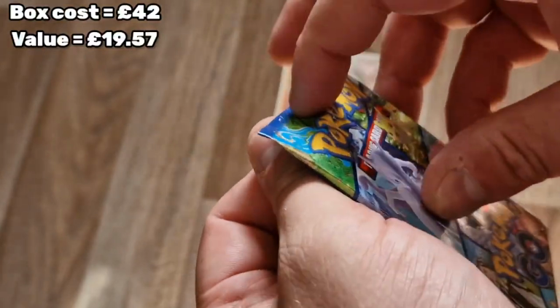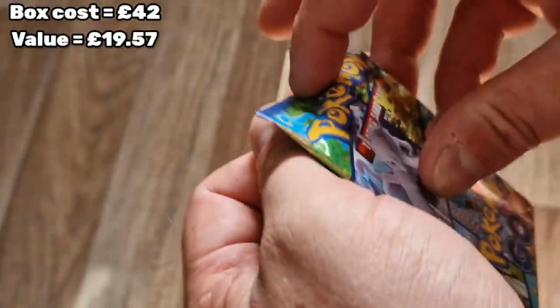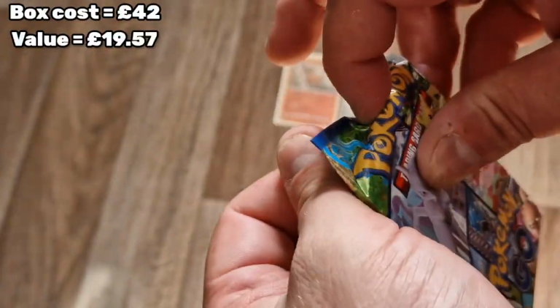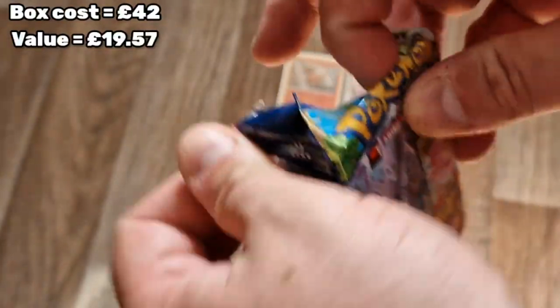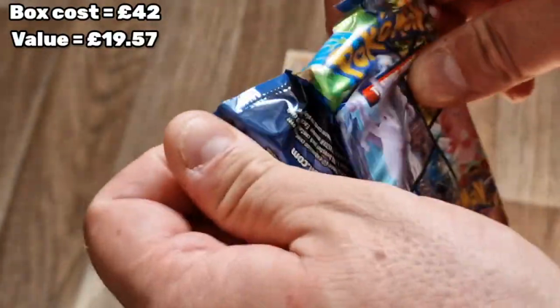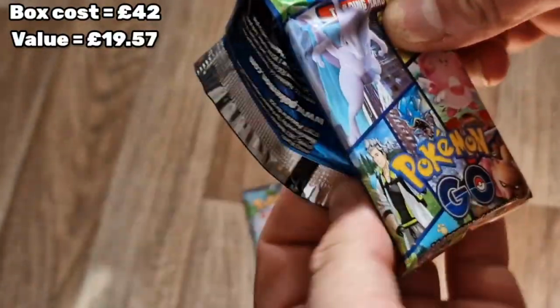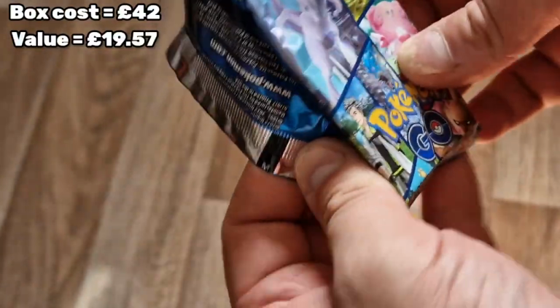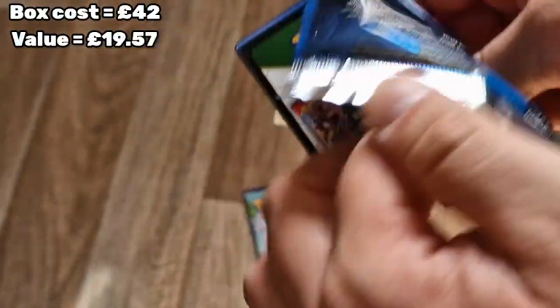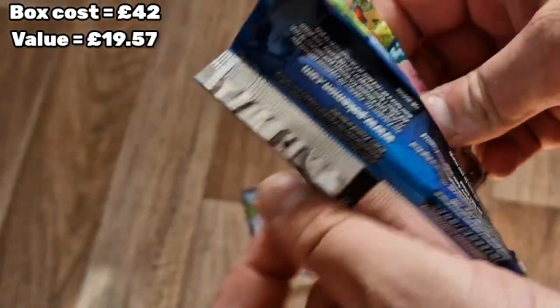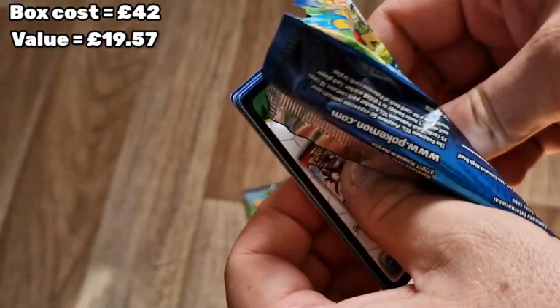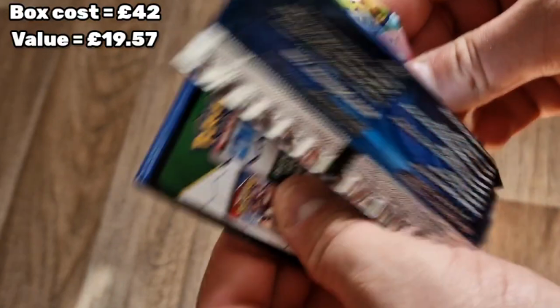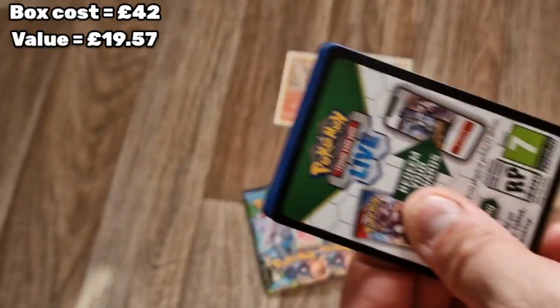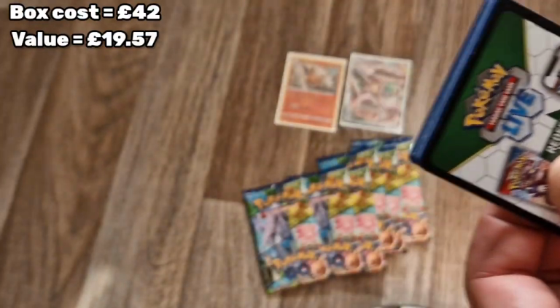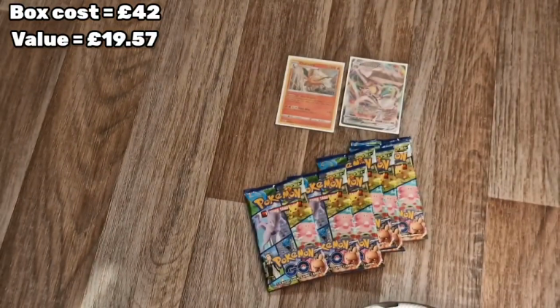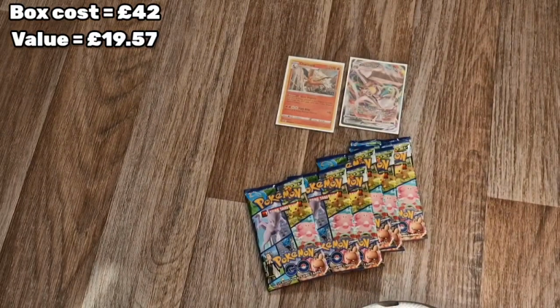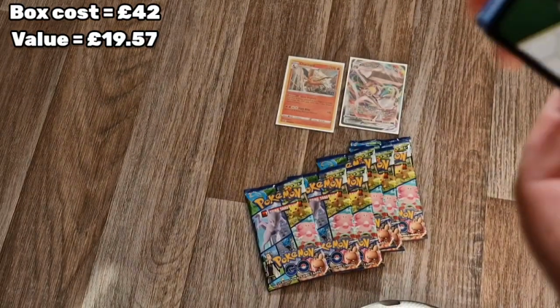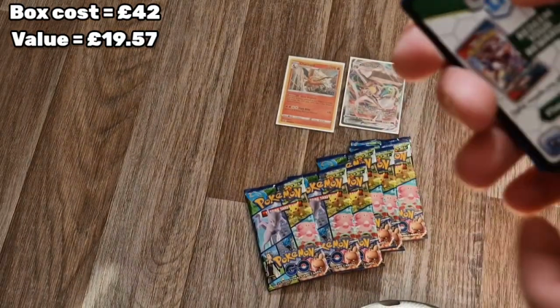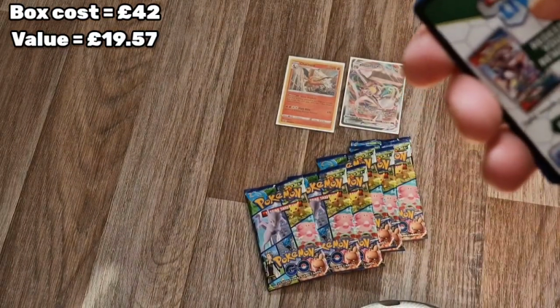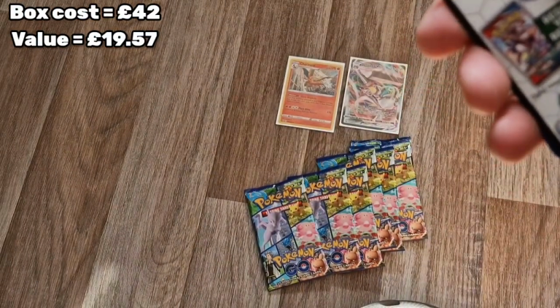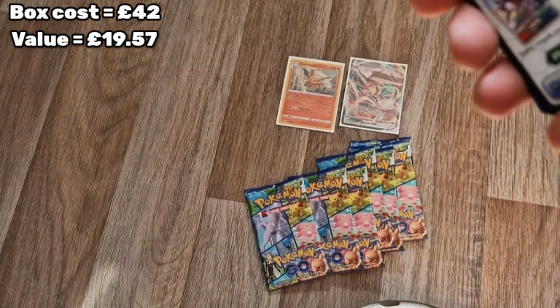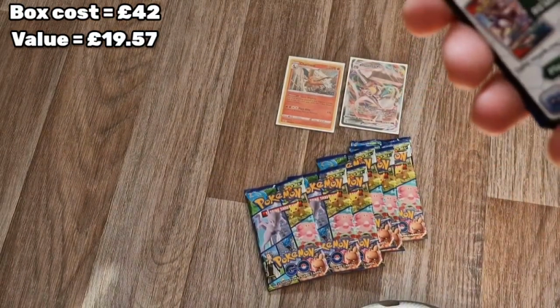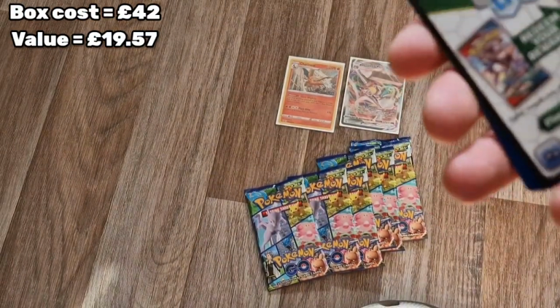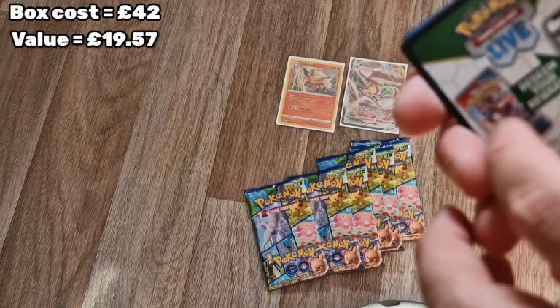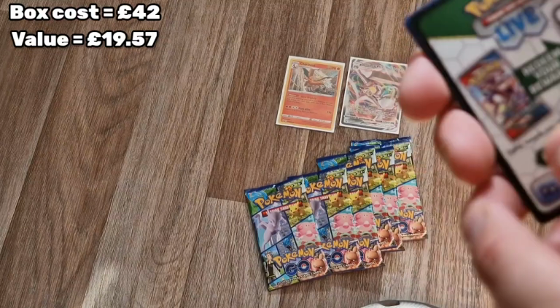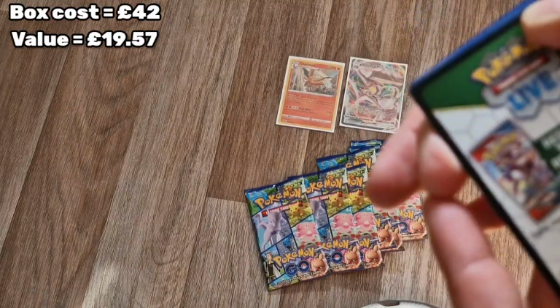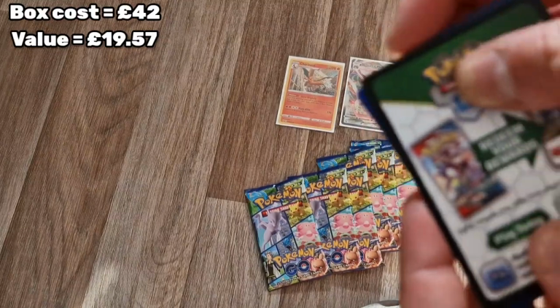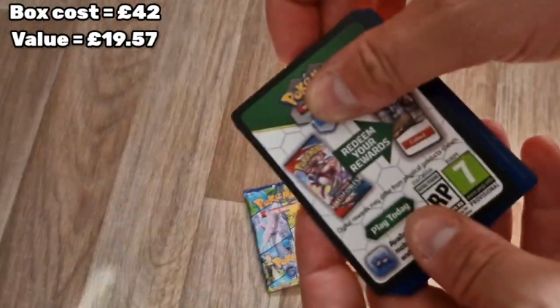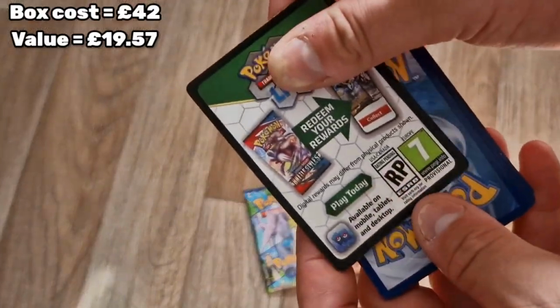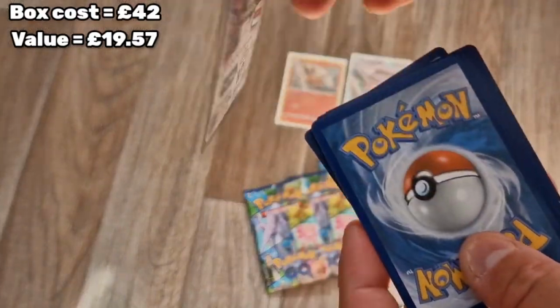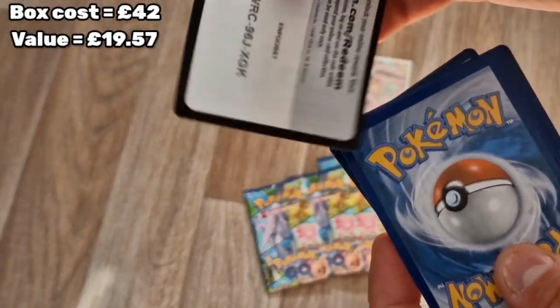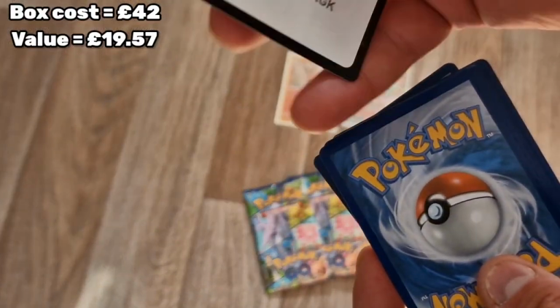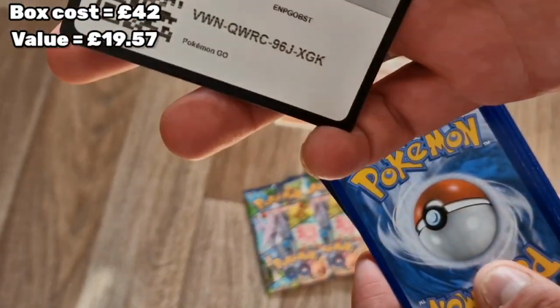I apologise - this is my second unboxing of Pokemon cards in general. I haven't played in a long long time, so I'm sorry if I get any of the names wrong. I will do my best.